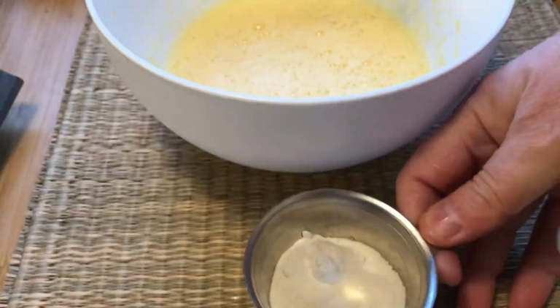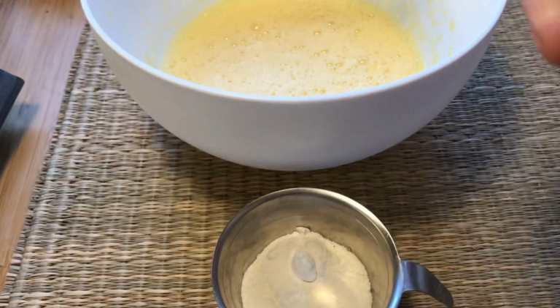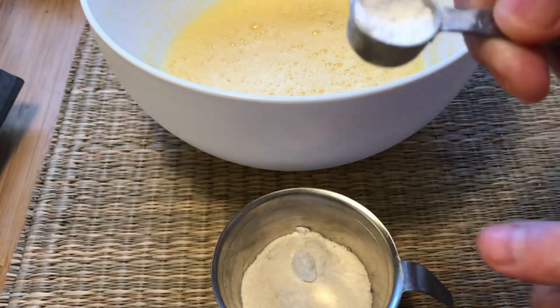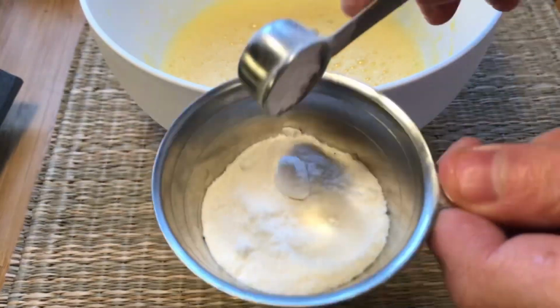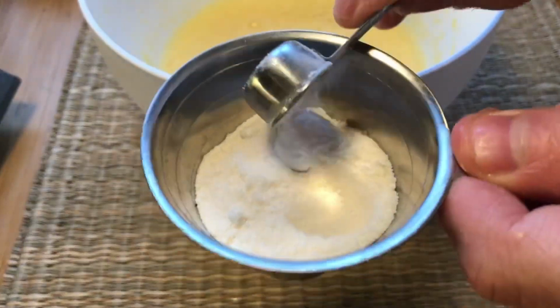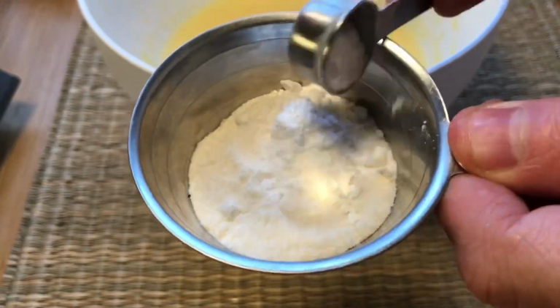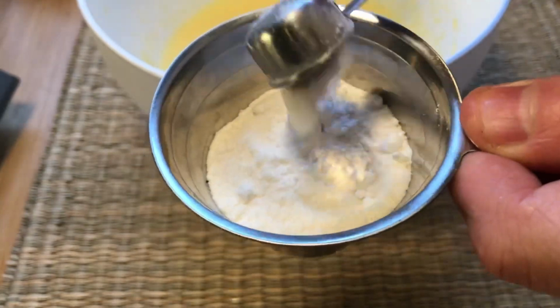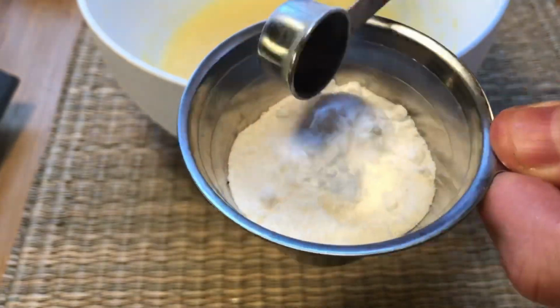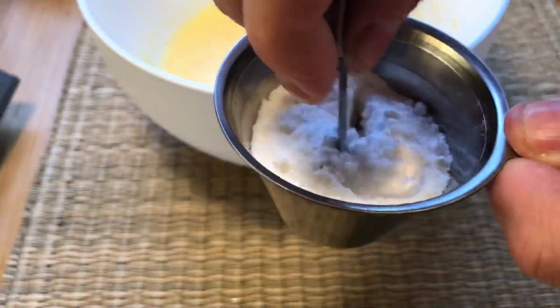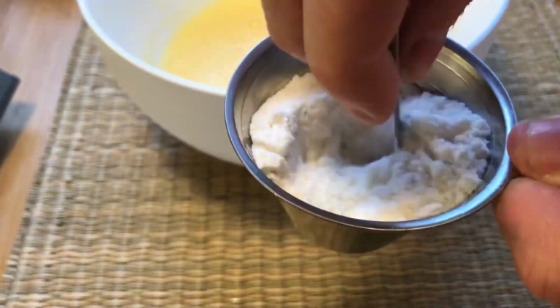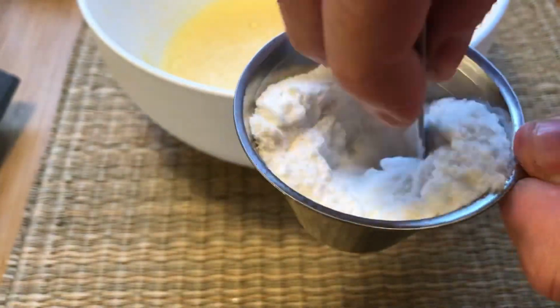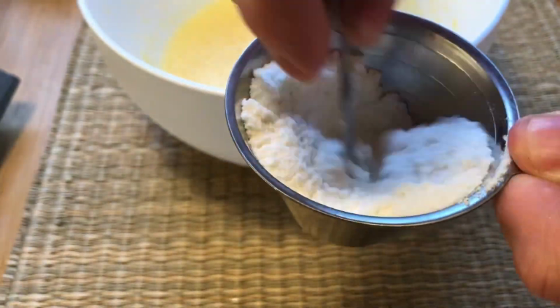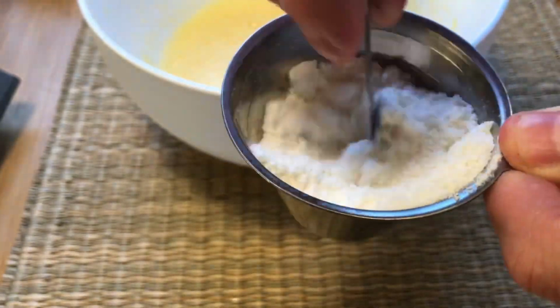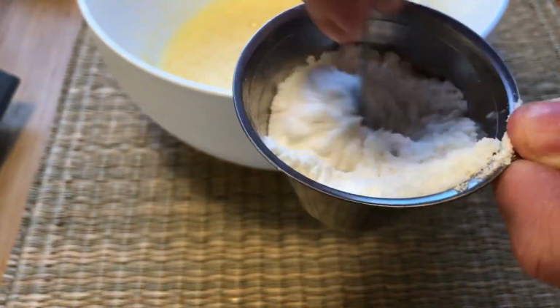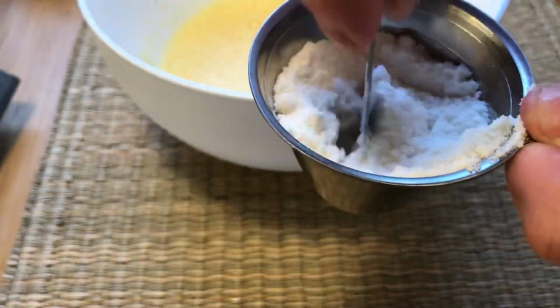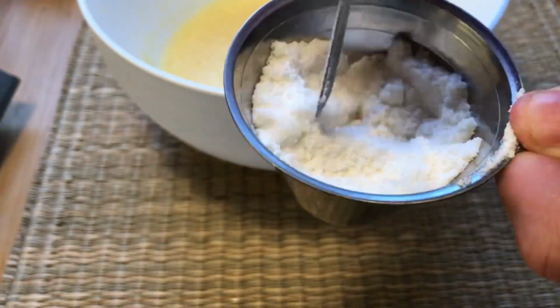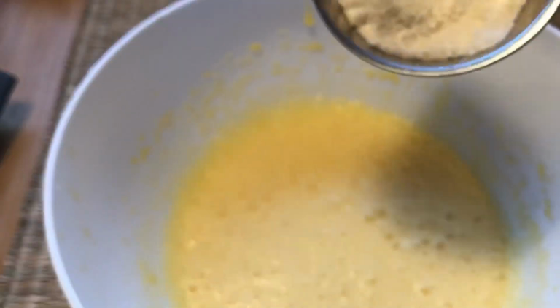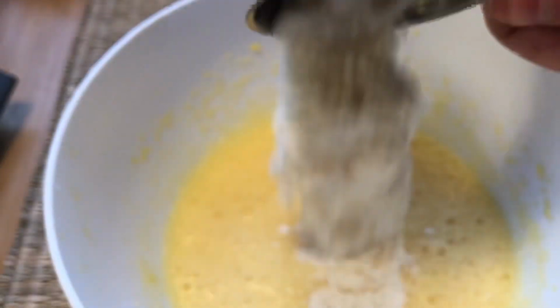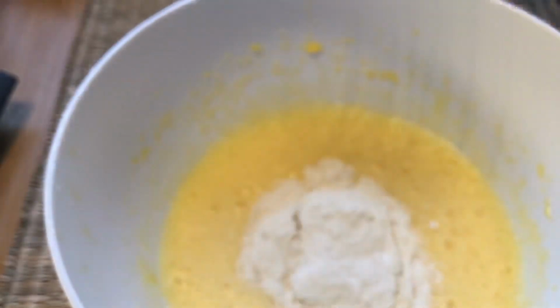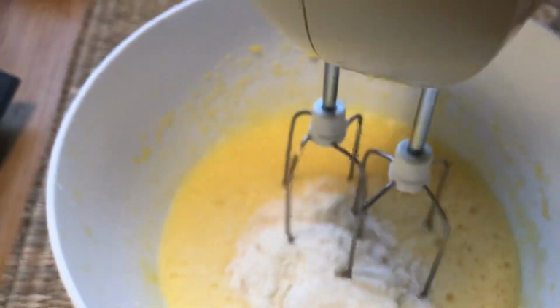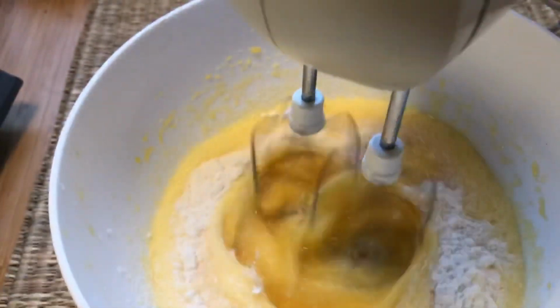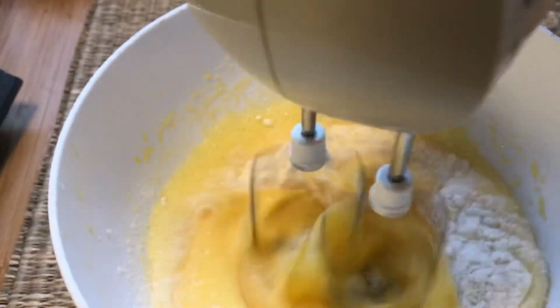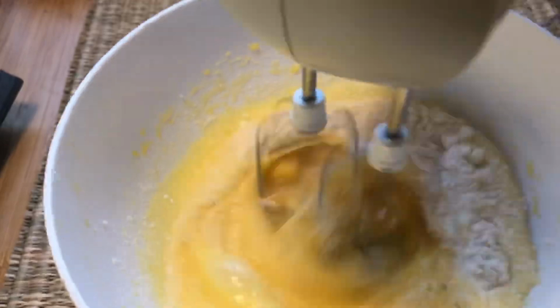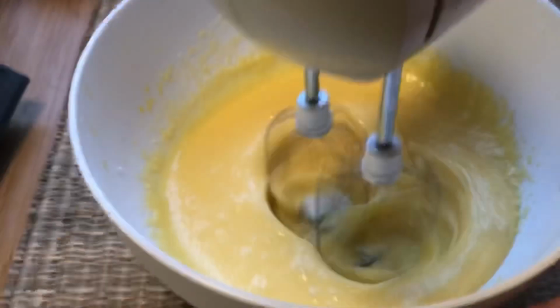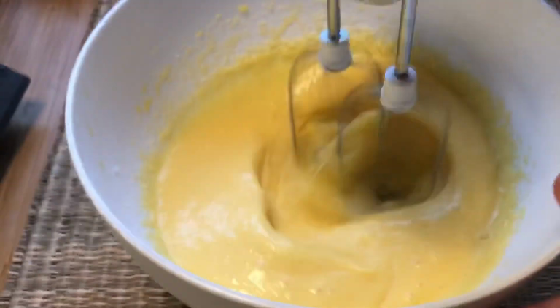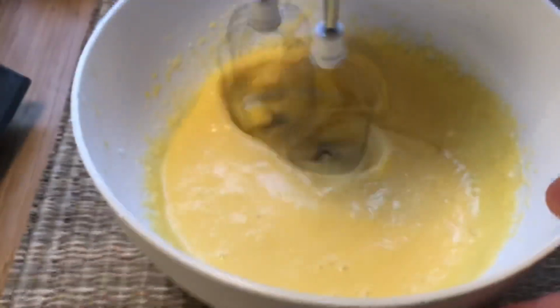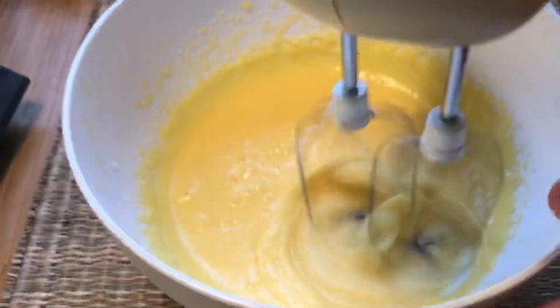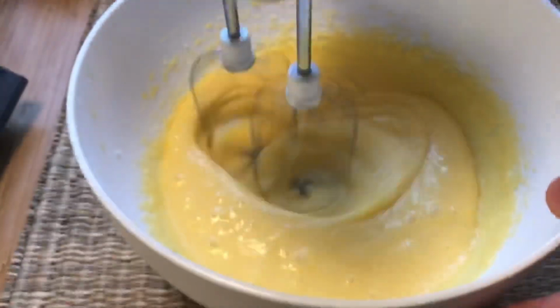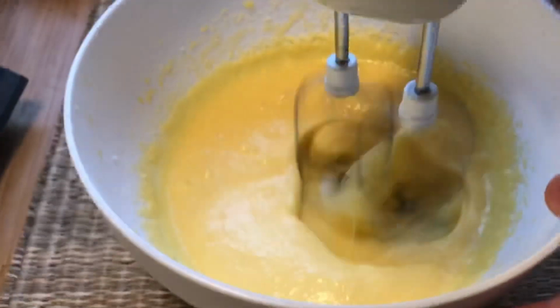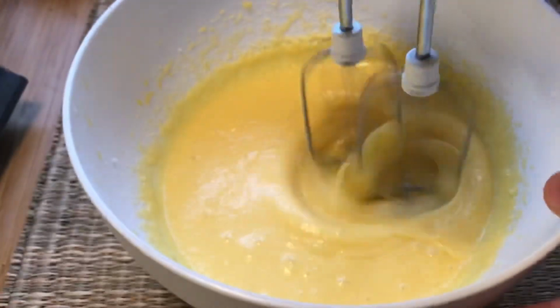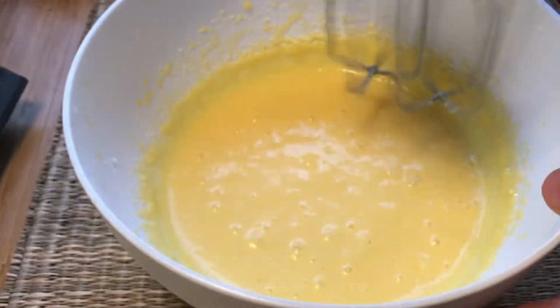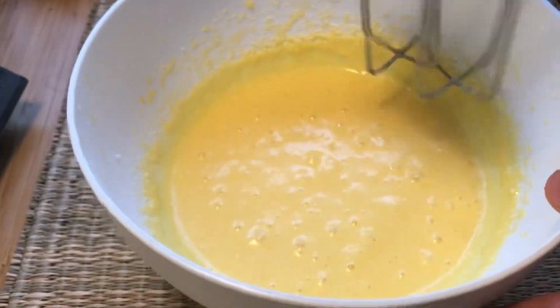Add 50 milliliters of coconut flour mixed with 1 teaspoon of baking powder. Again, use the mixer to blend it thoroughly.